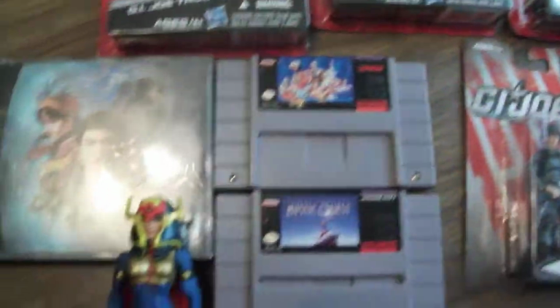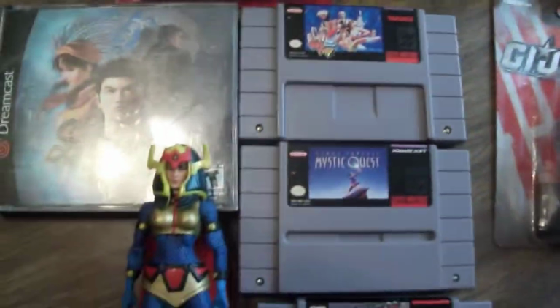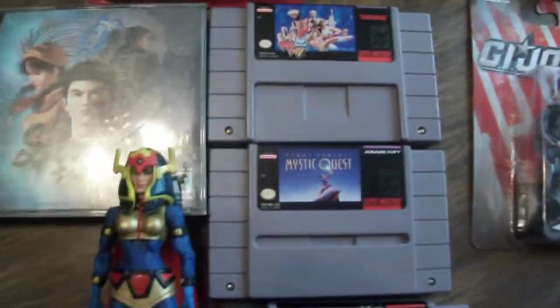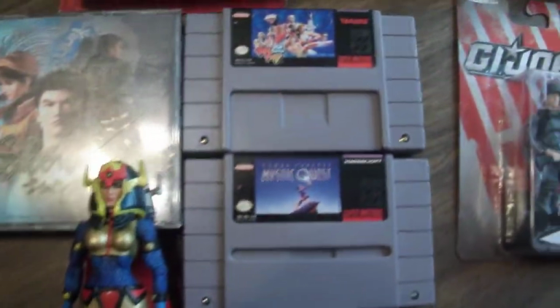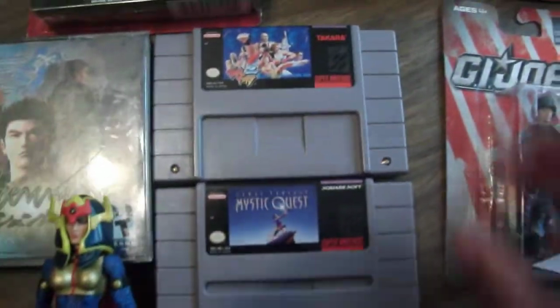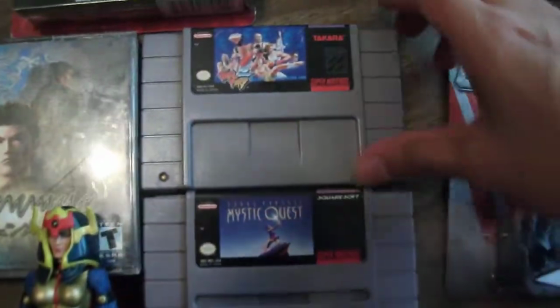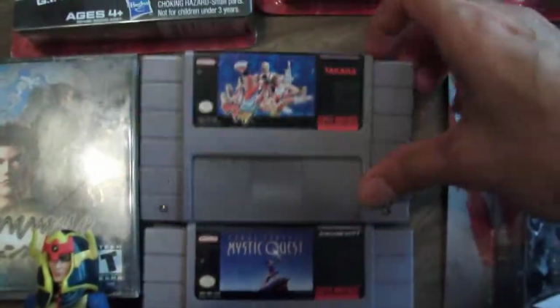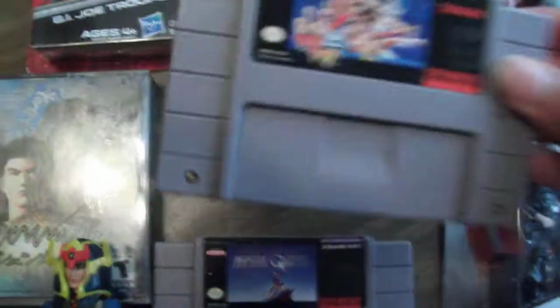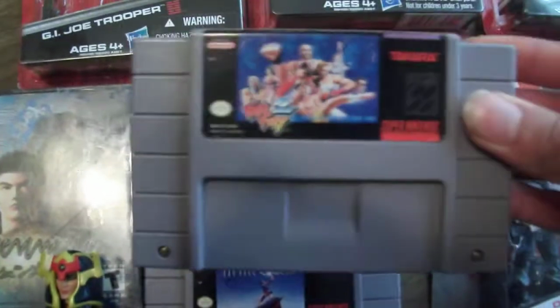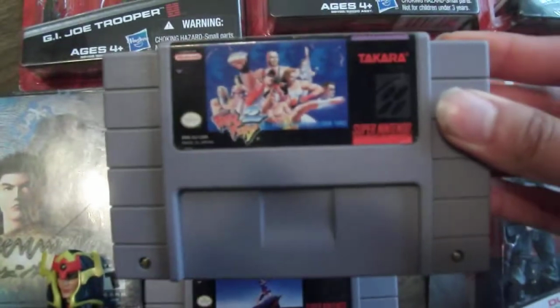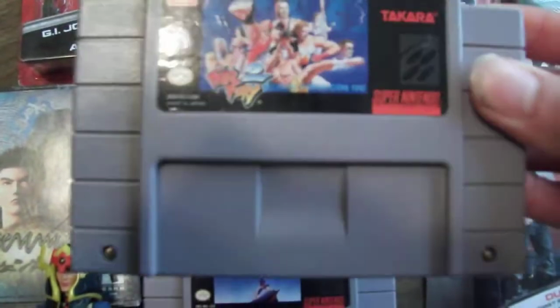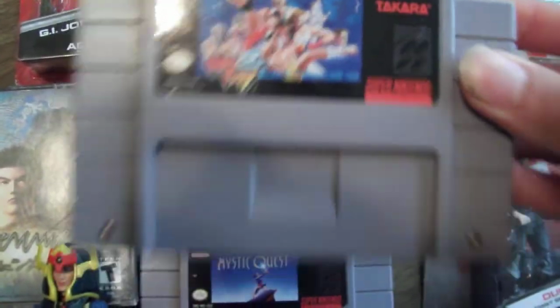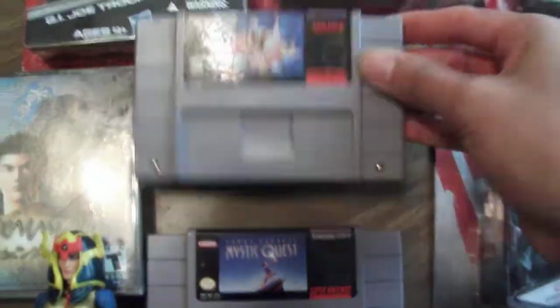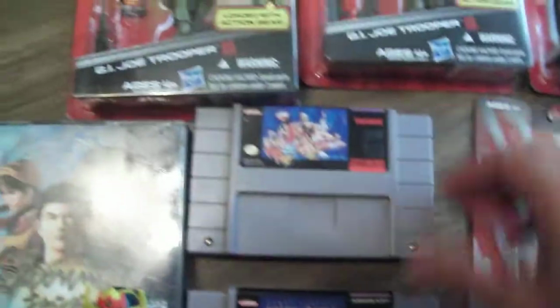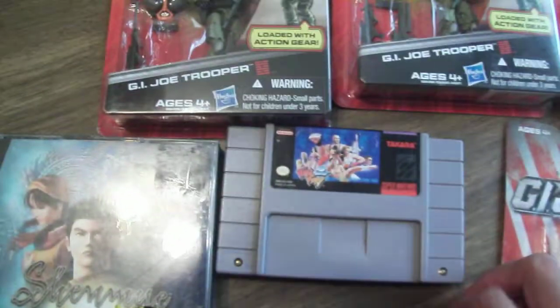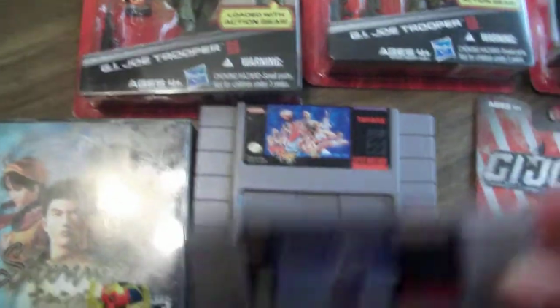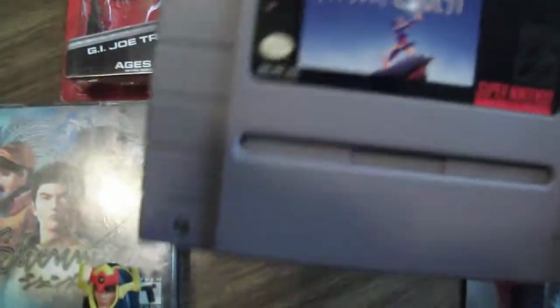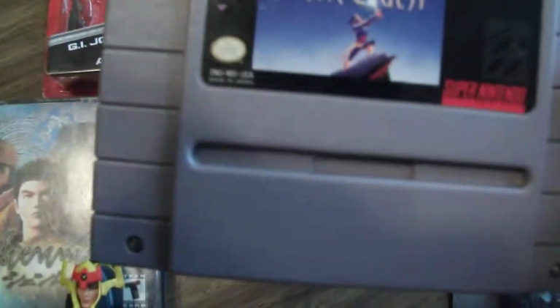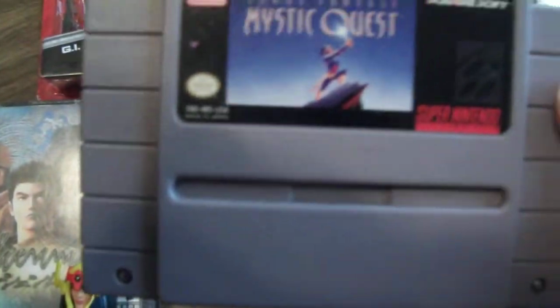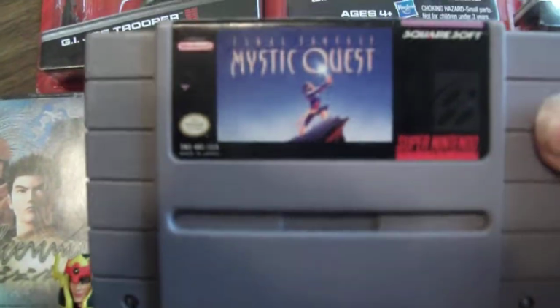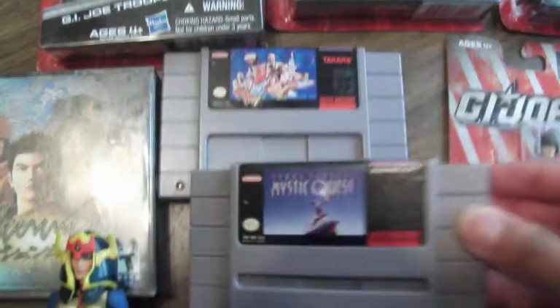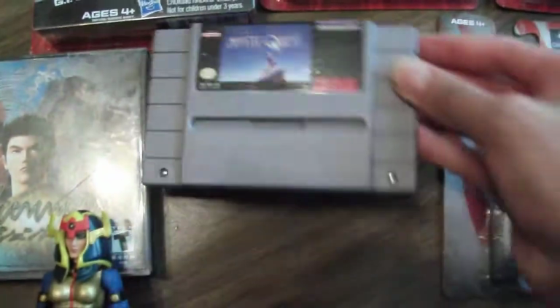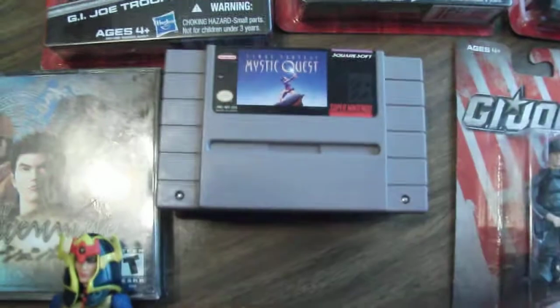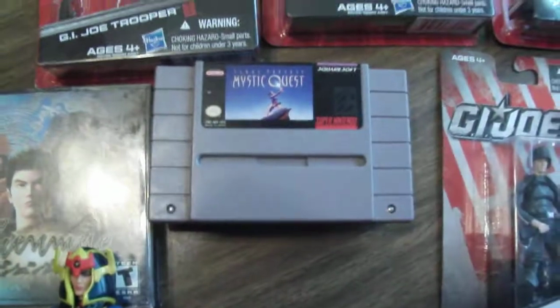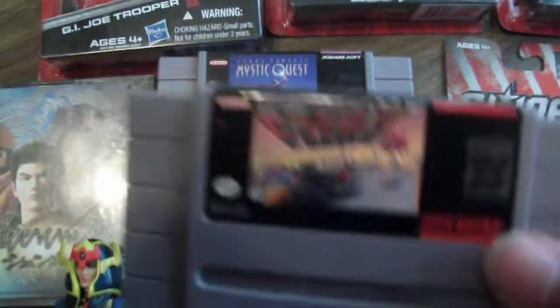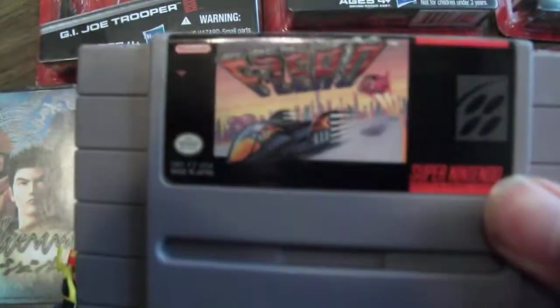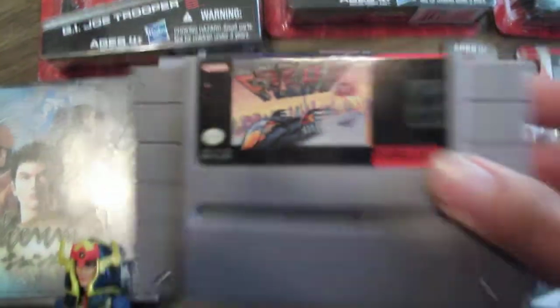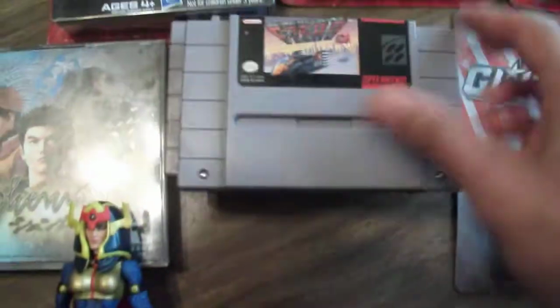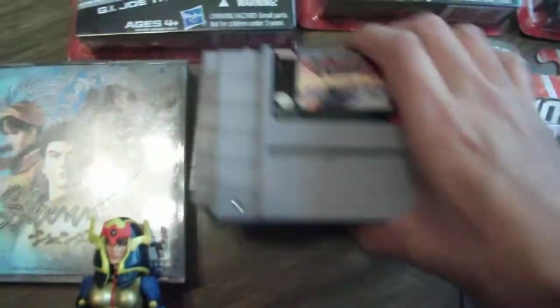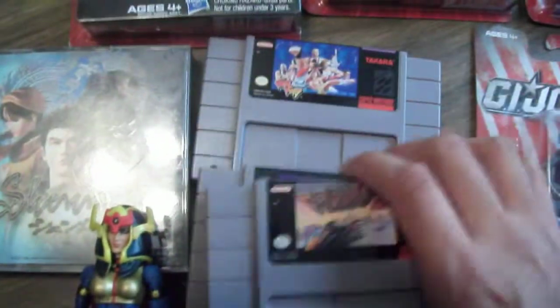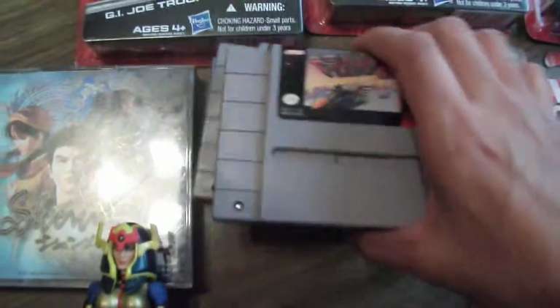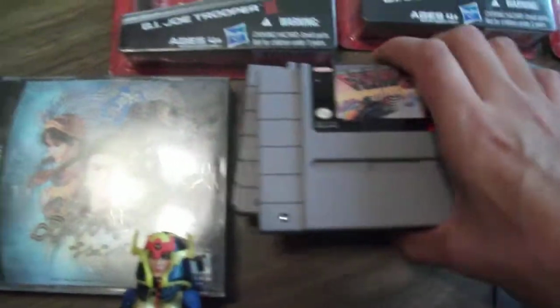And we got some random video games. We got Fatal Fury 2 for Super Nintendo, Mystic Quest, and F-Zero, and I got those for $5 apiece.